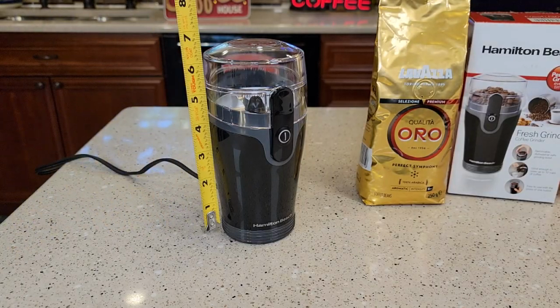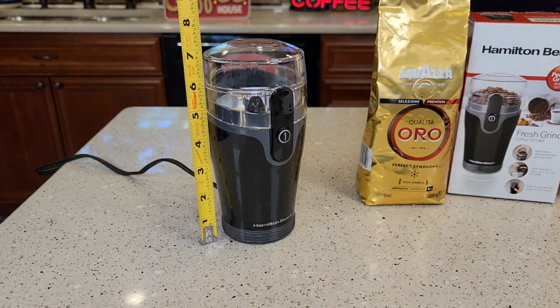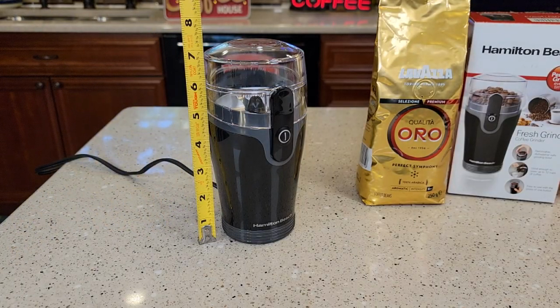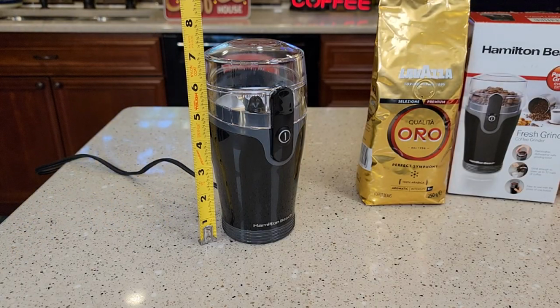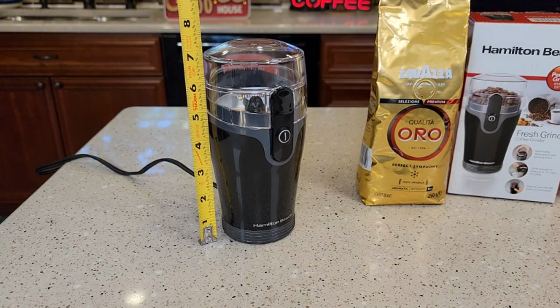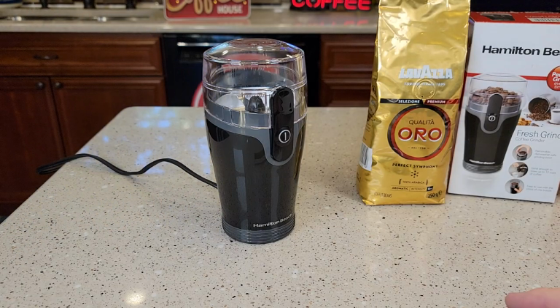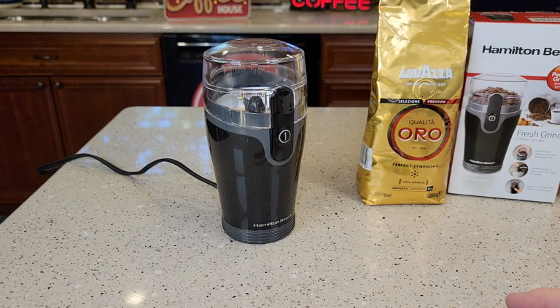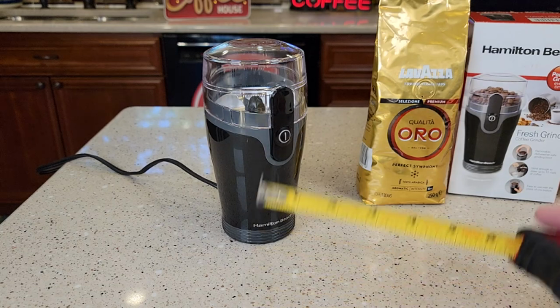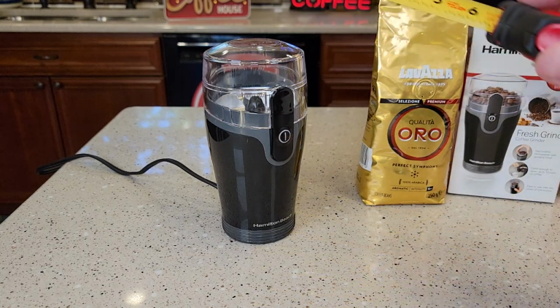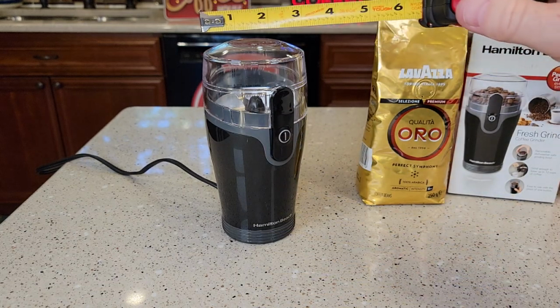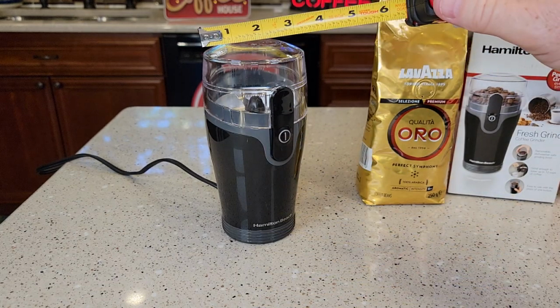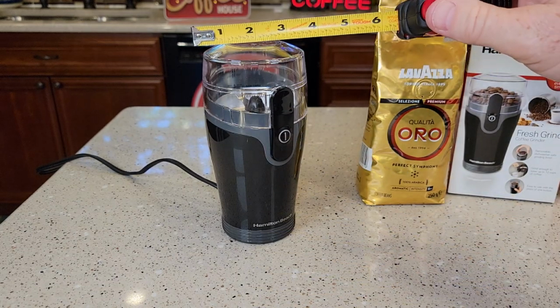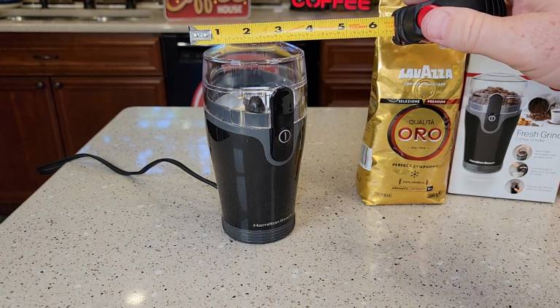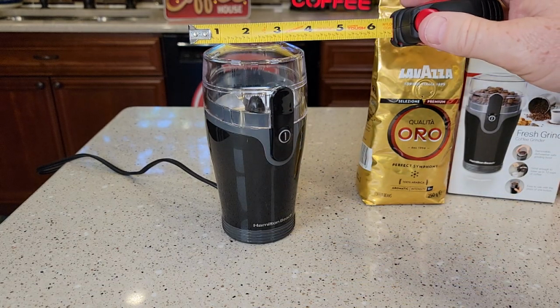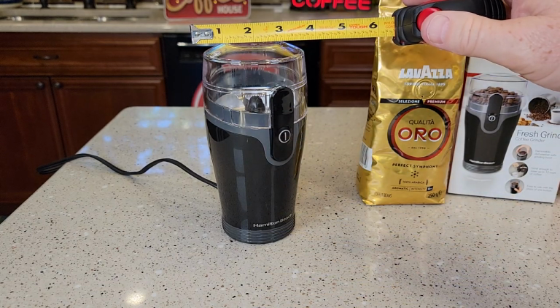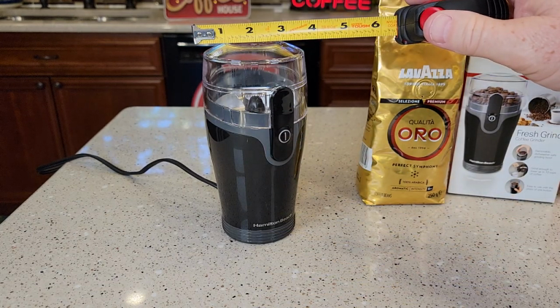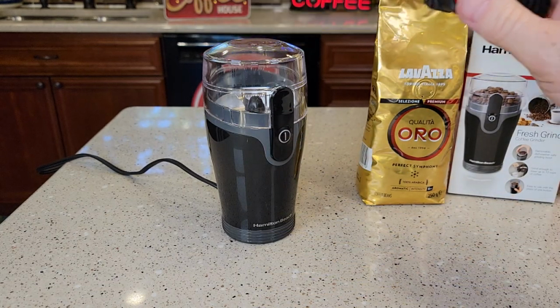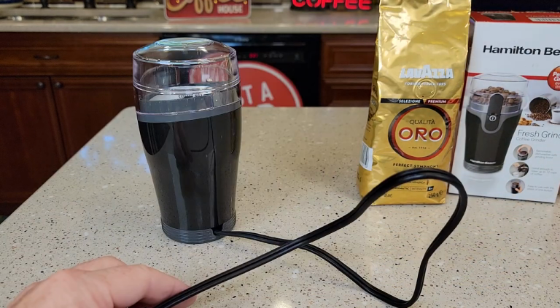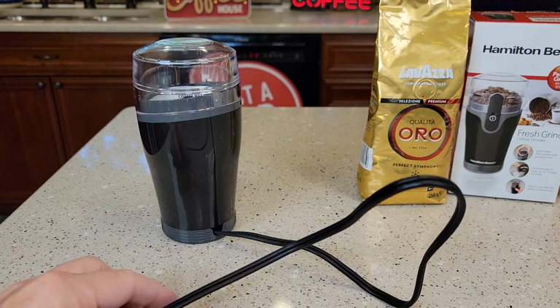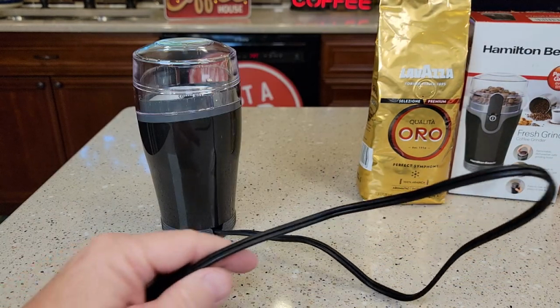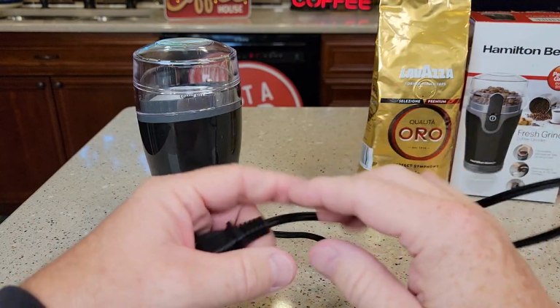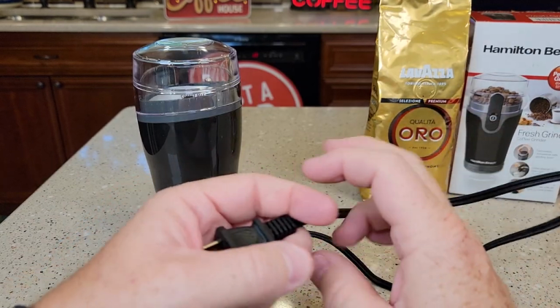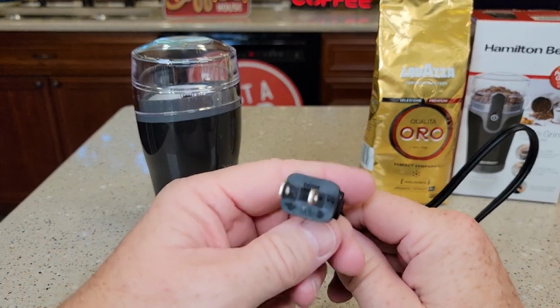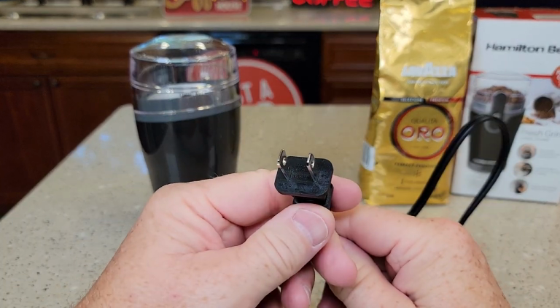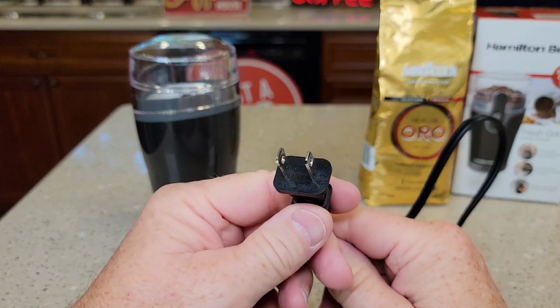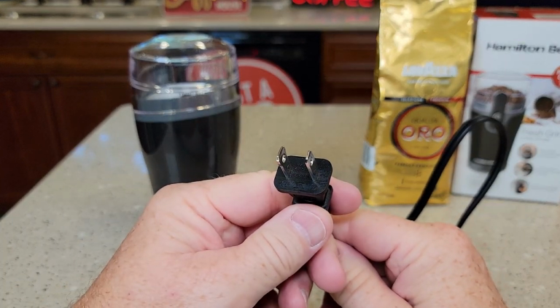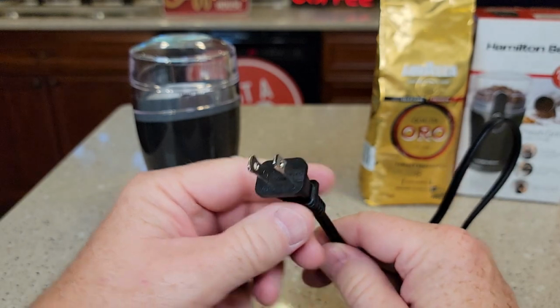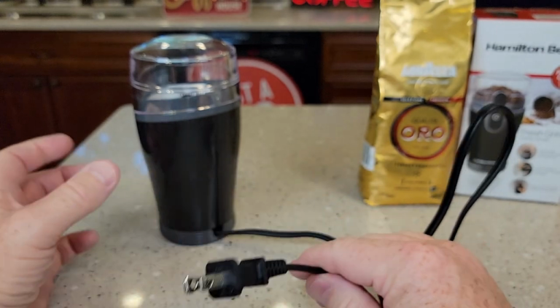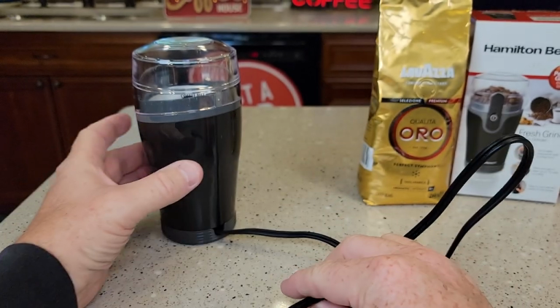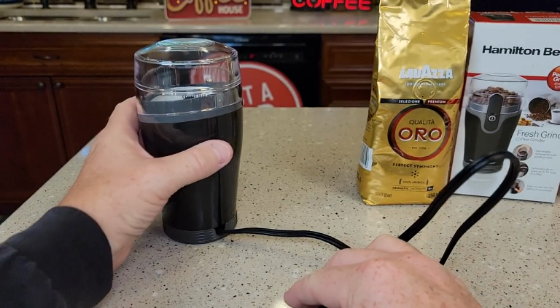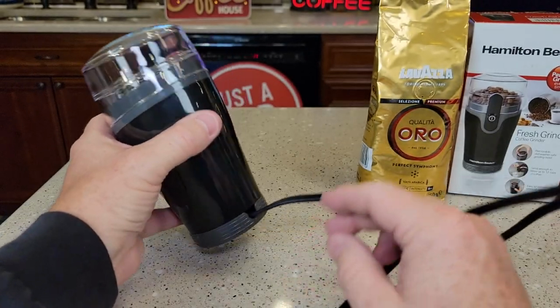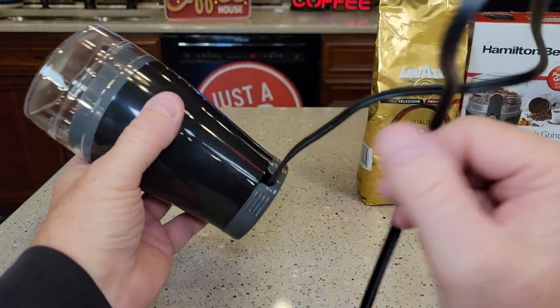Overall, it's right at seven inches tall and only four inches wide. The cord is a two-pronged cord and it's 24 inches long.